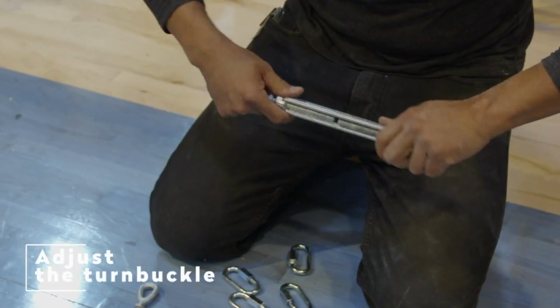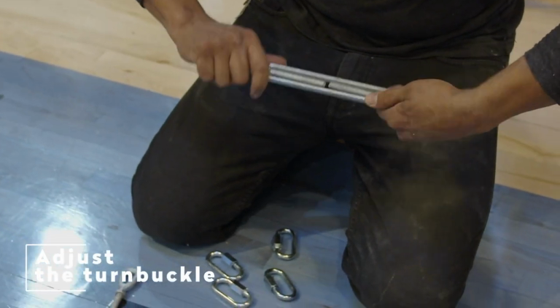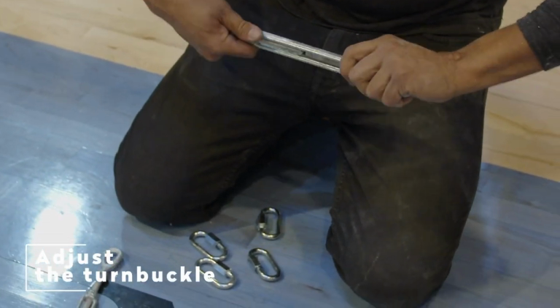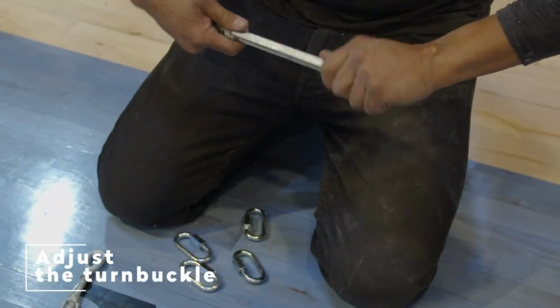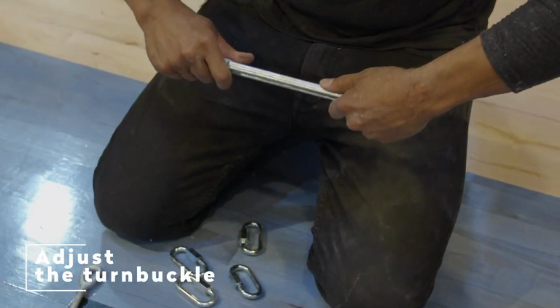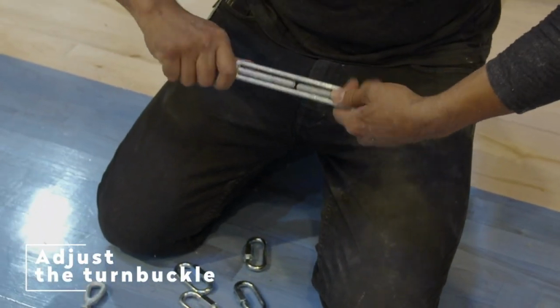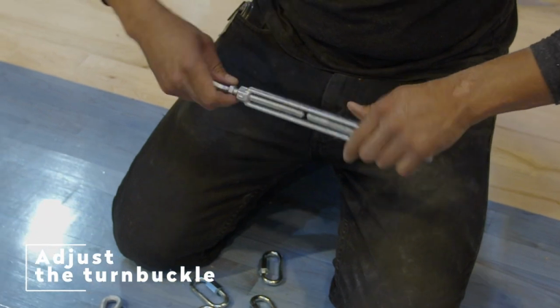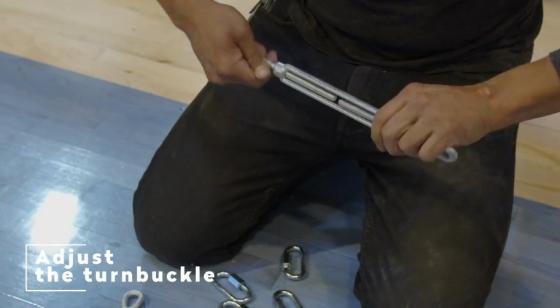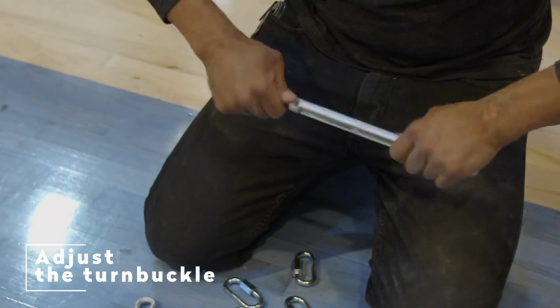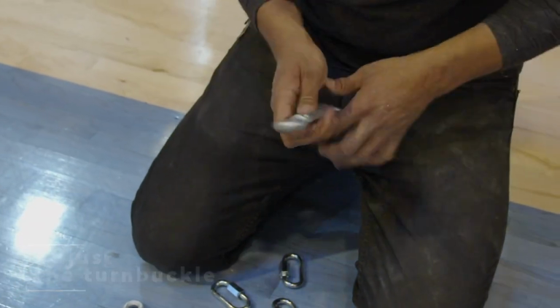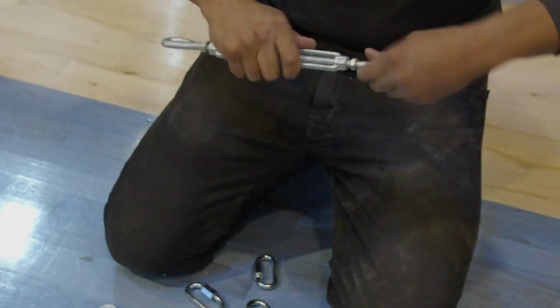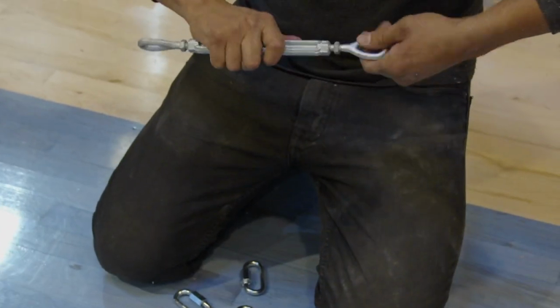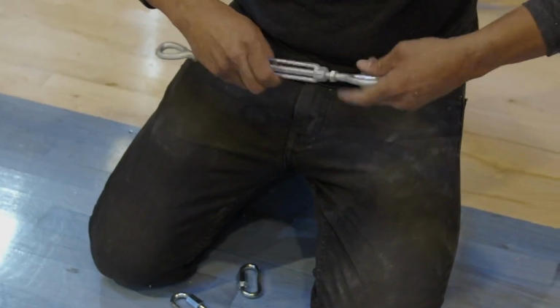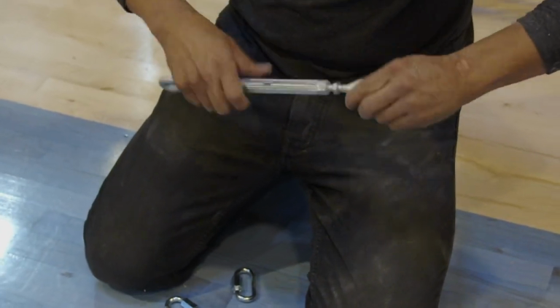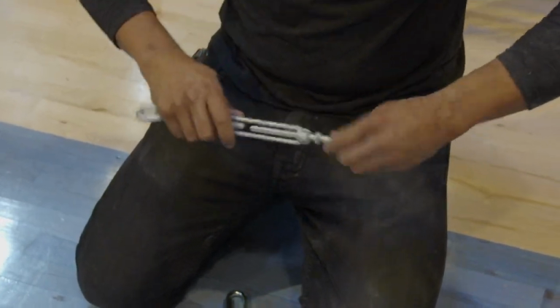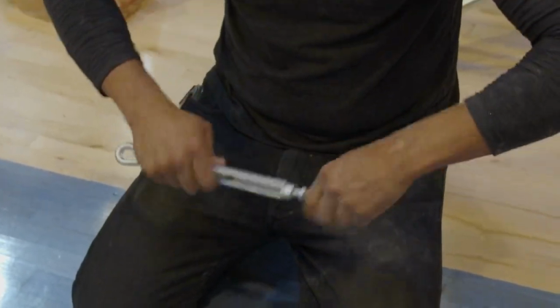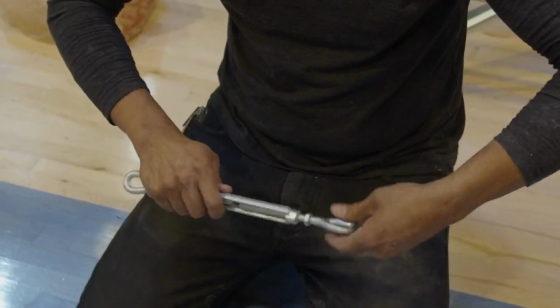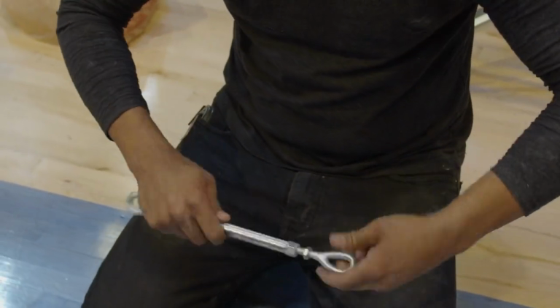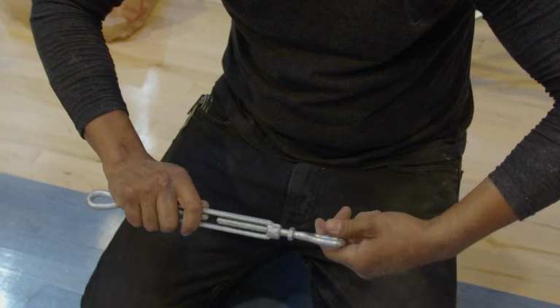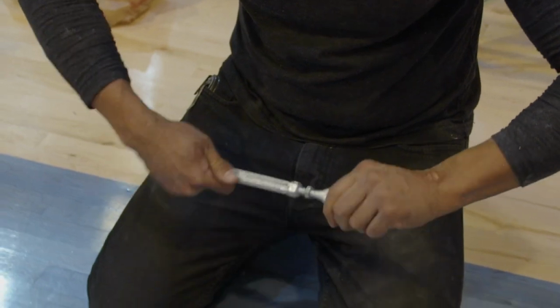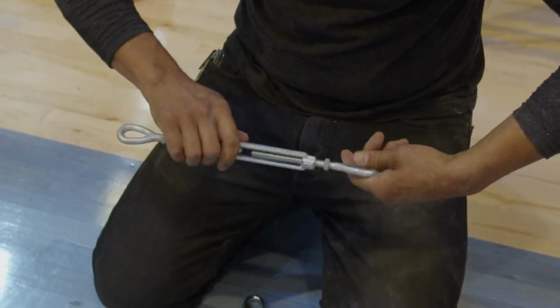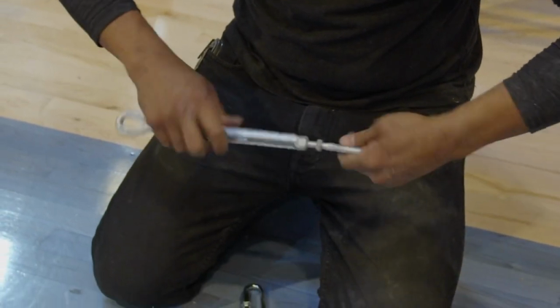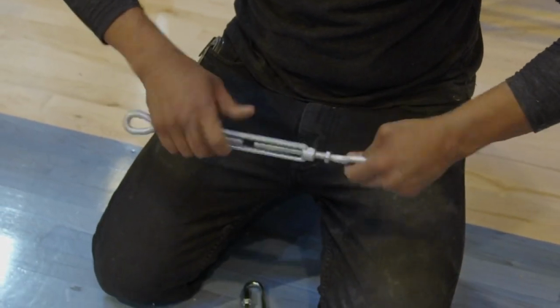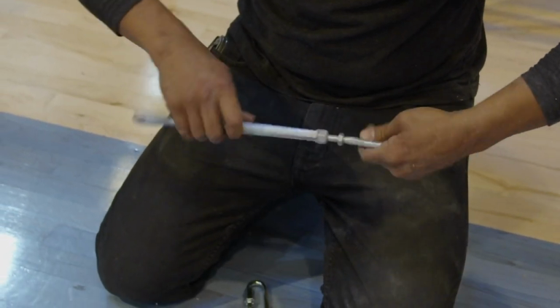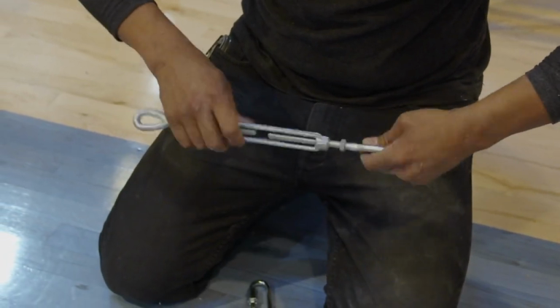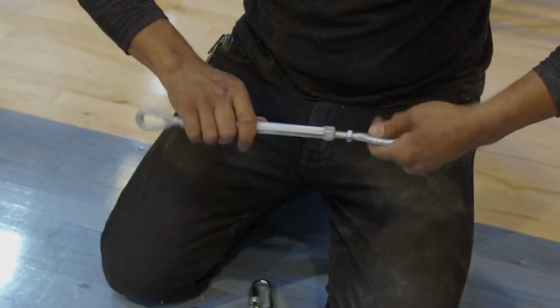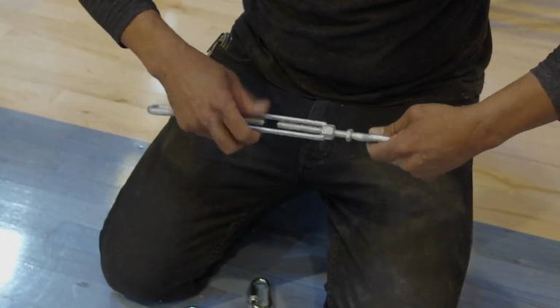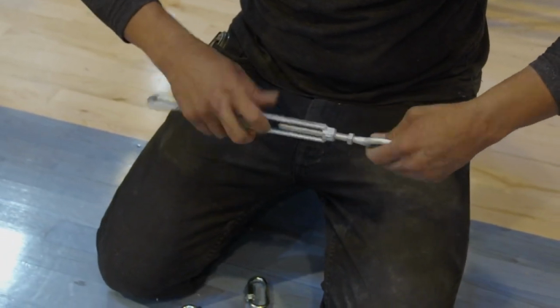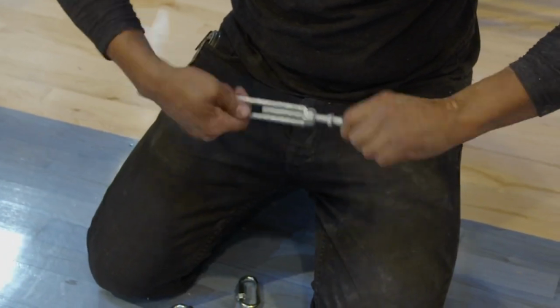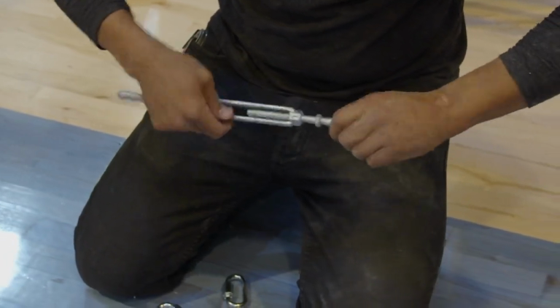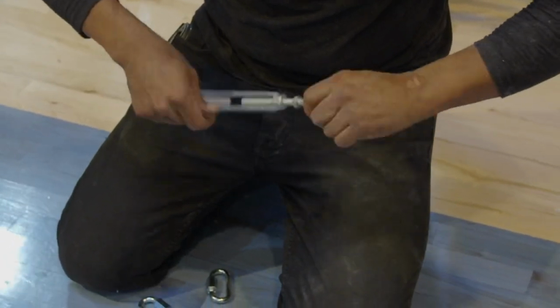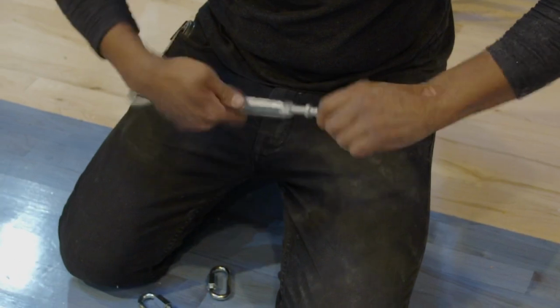Adjusting the turnbuckles. A turnbuckle allows contingency during the adjustment to the length of the sling. By turning the middle portion, it allows both threads to tighten or loosen at the same time. This is how the turnbuckle, chain, and quick link connect.